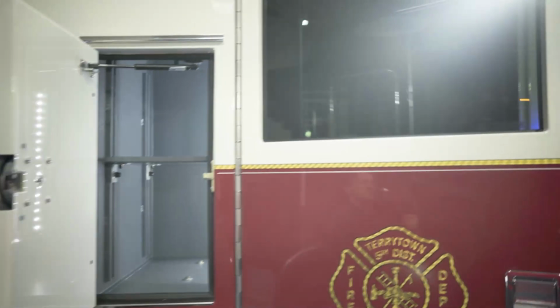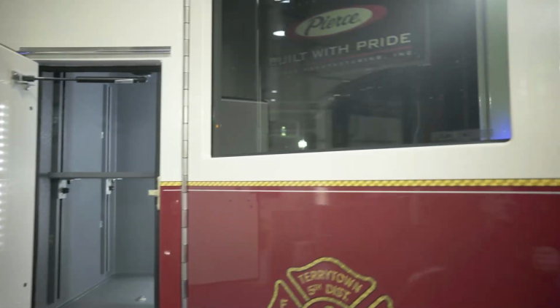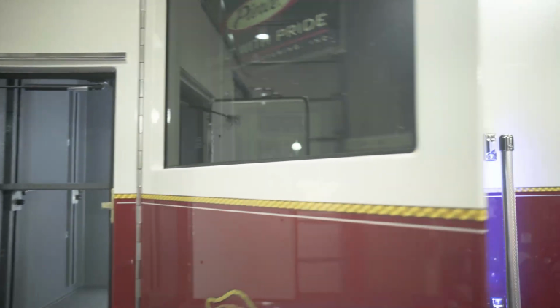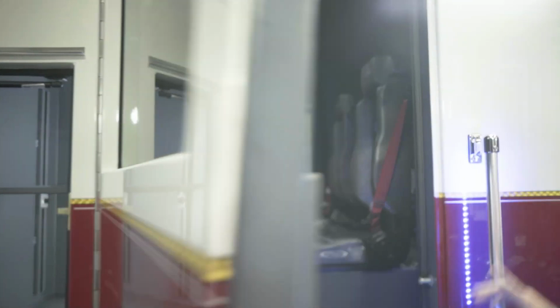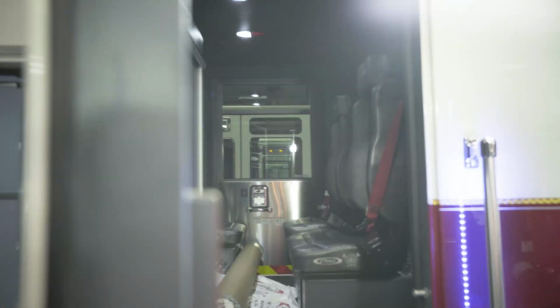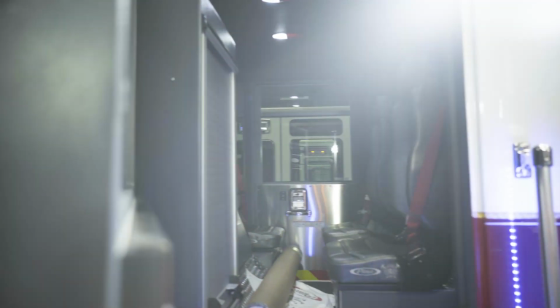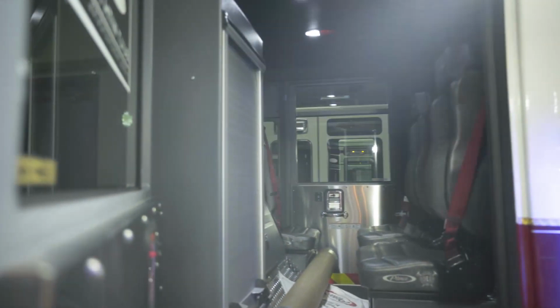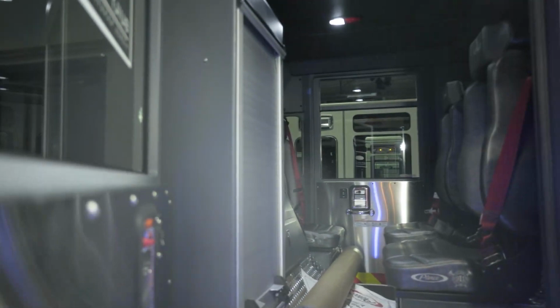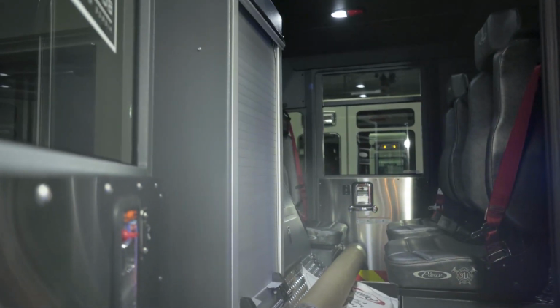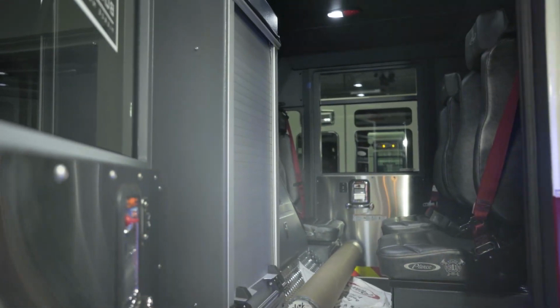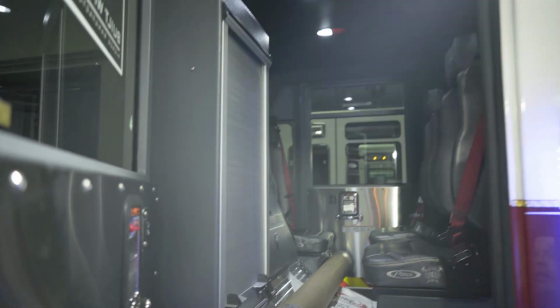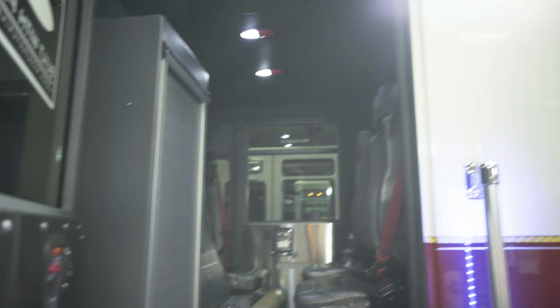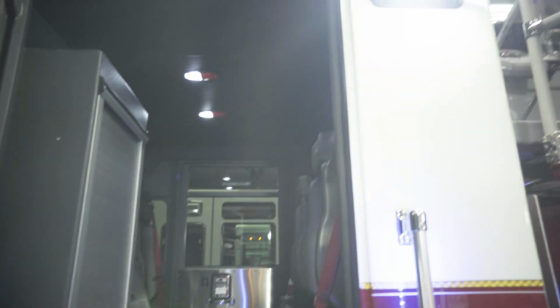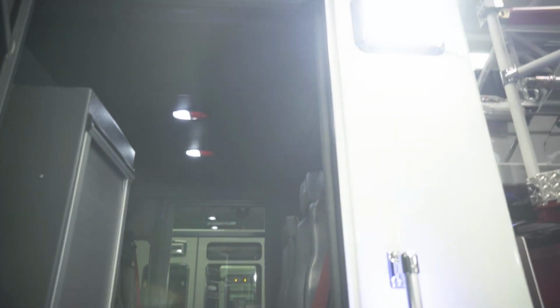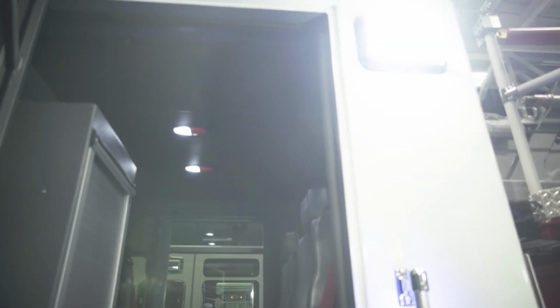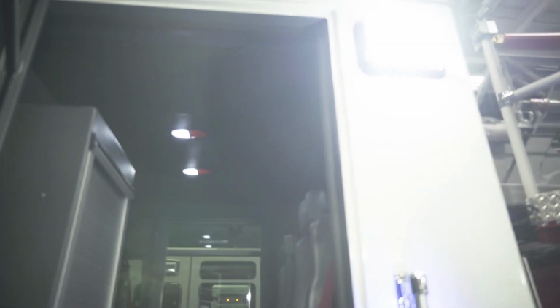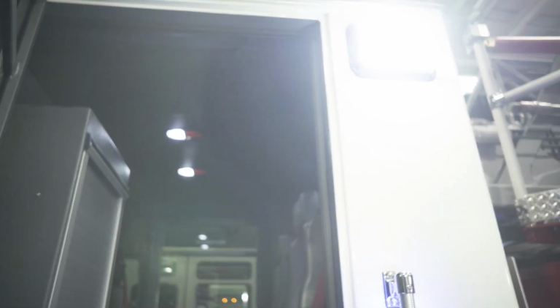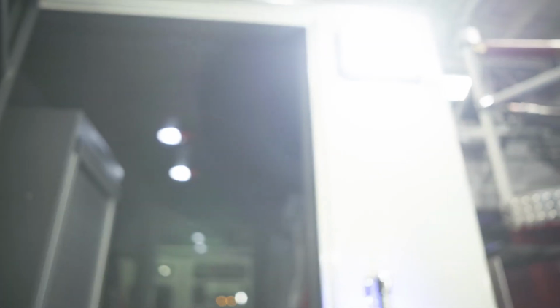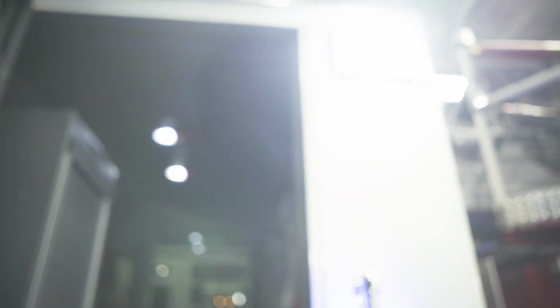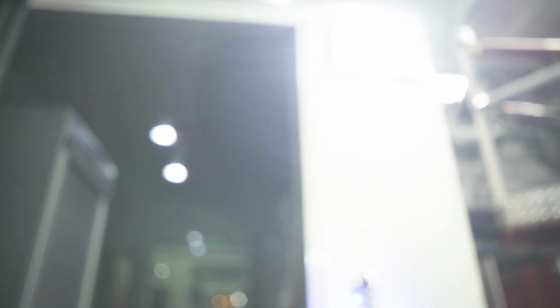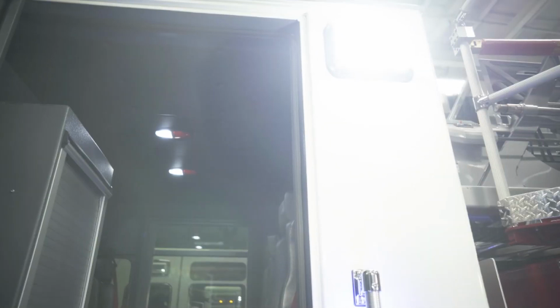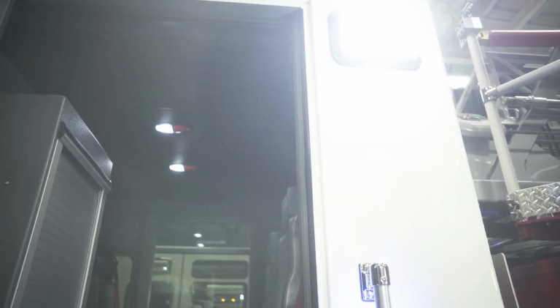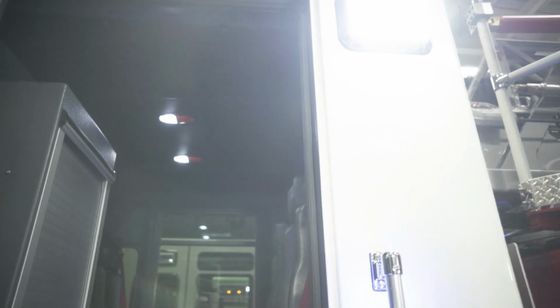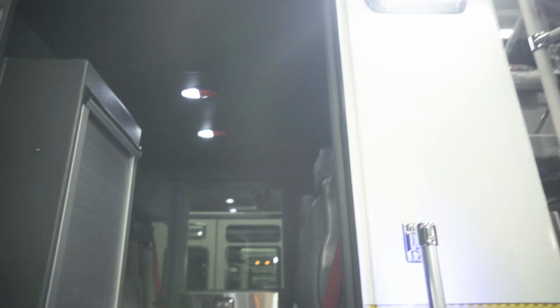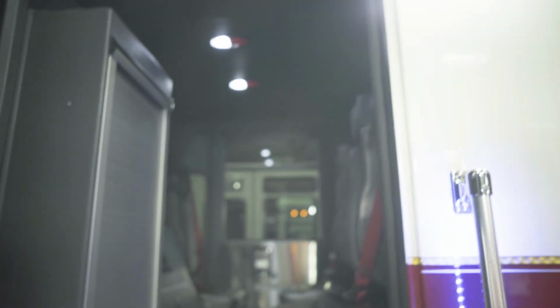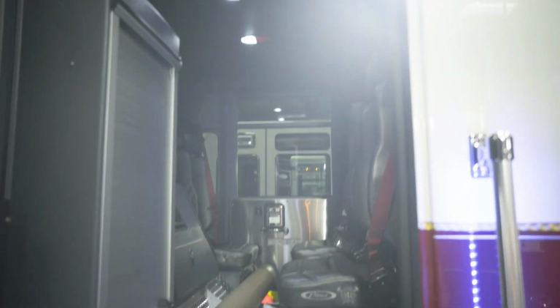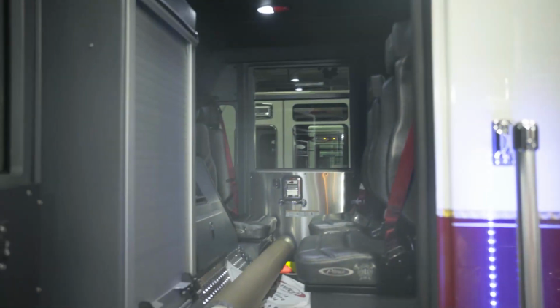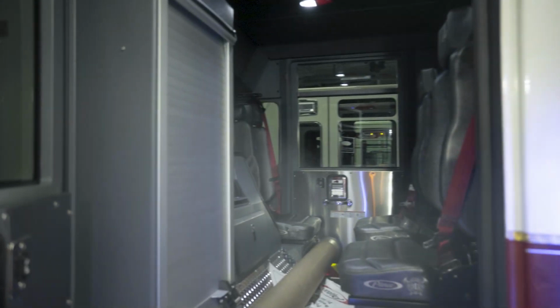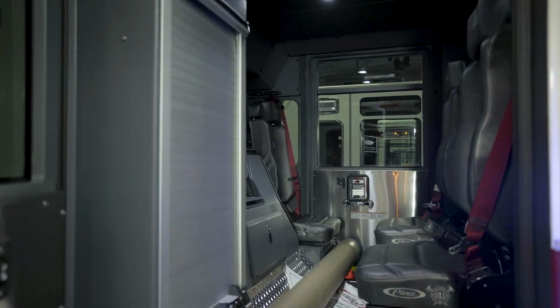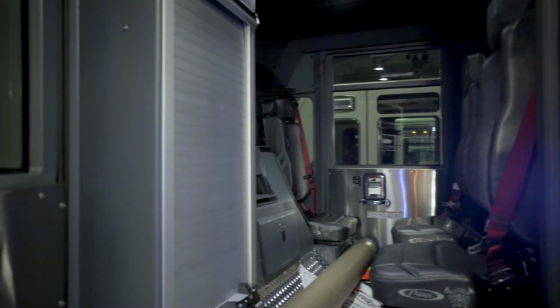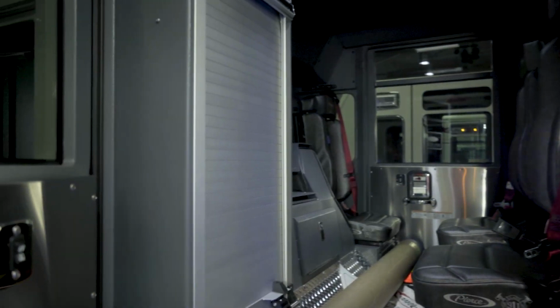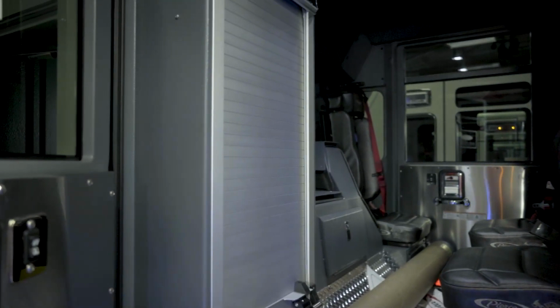Back of the cab, we have triggered lights on the door, so at night when we pull up to scenes and open the door, we have ground lights immediately. We also have access to the medical compartment from the inside.